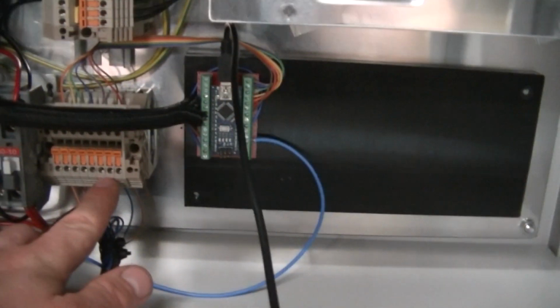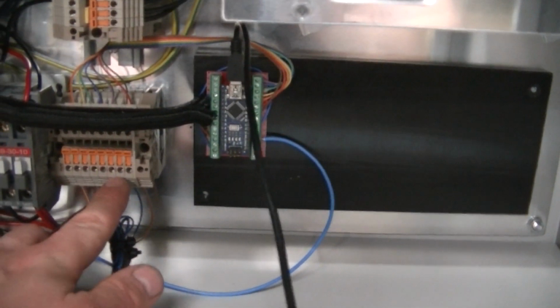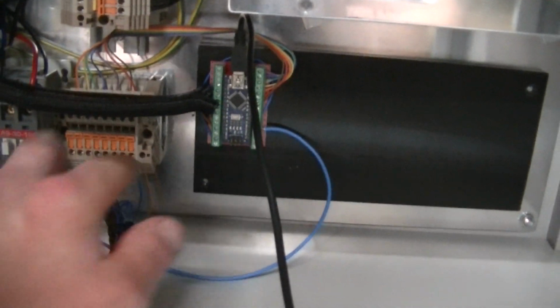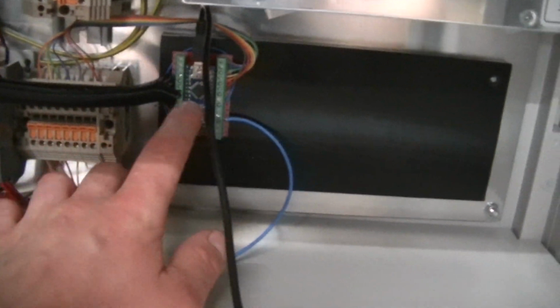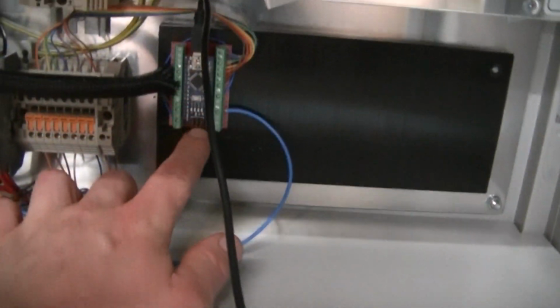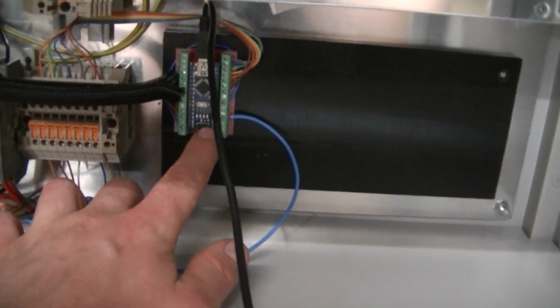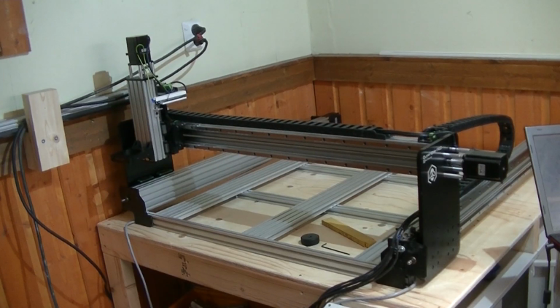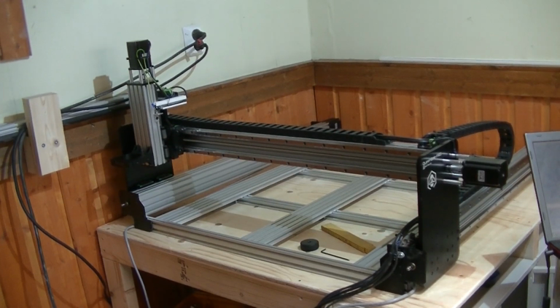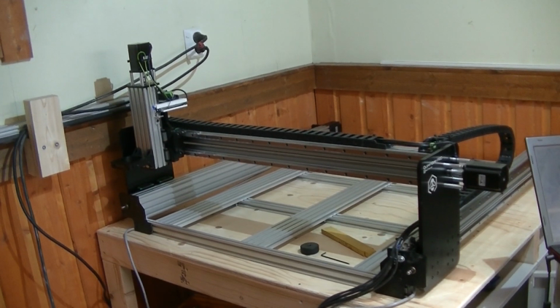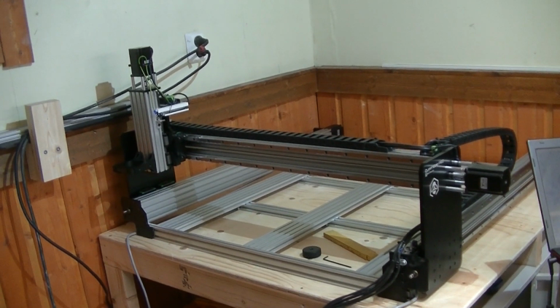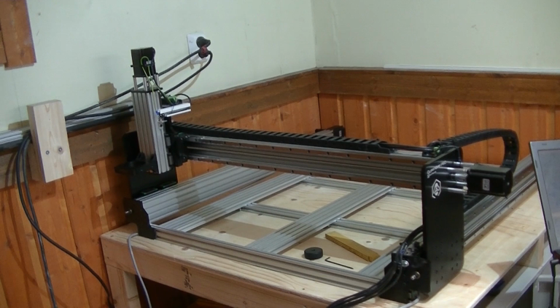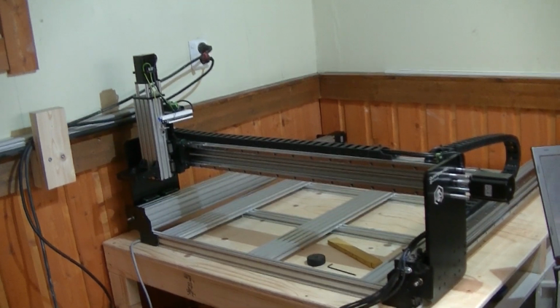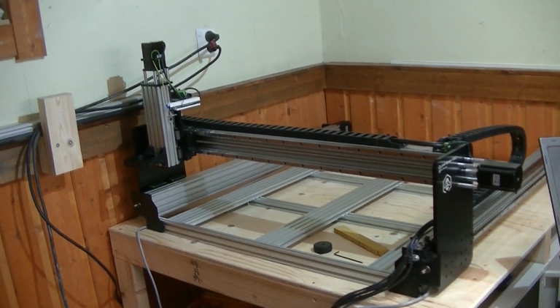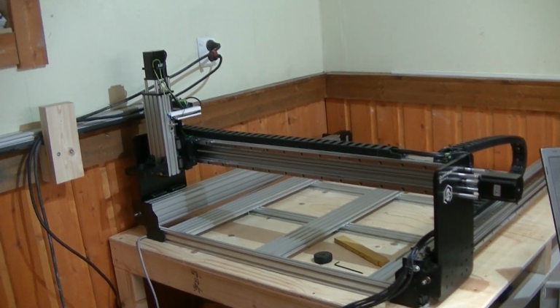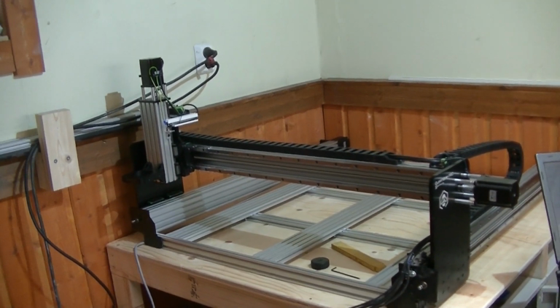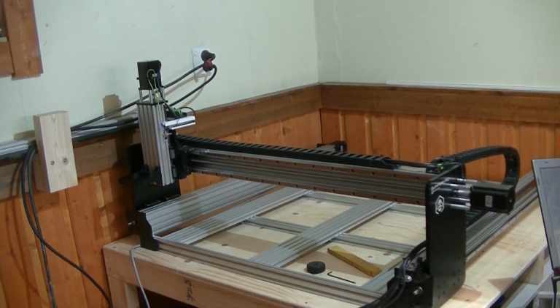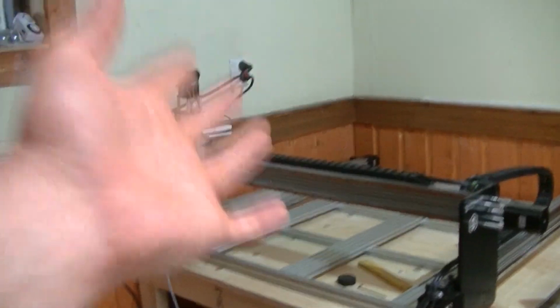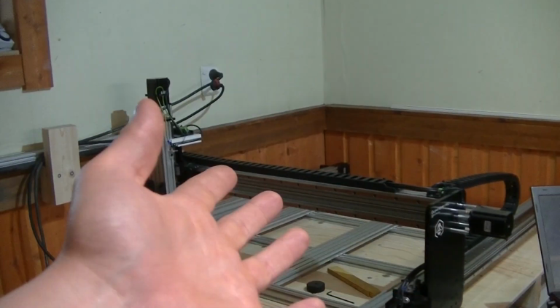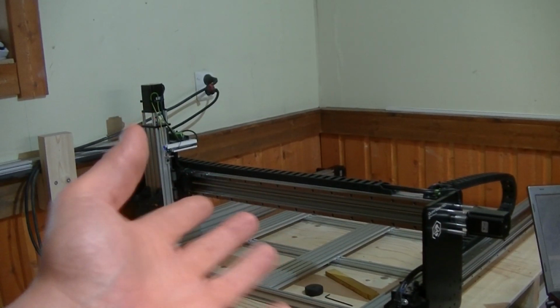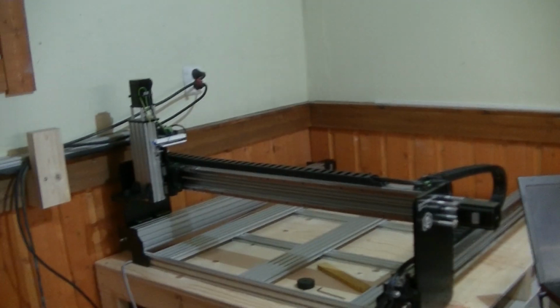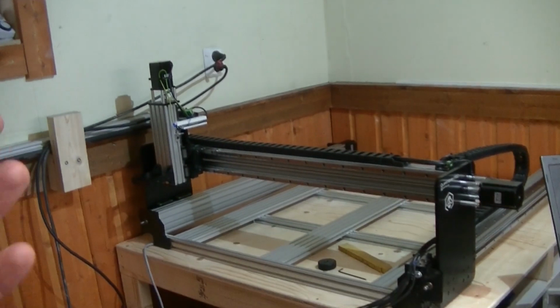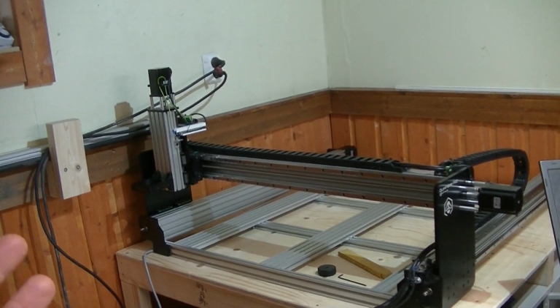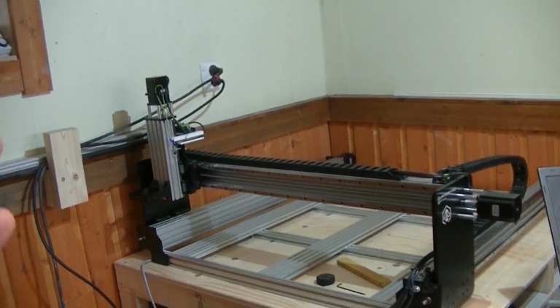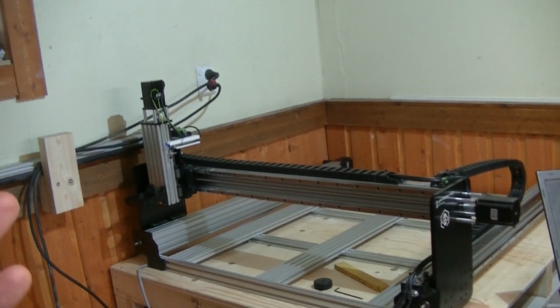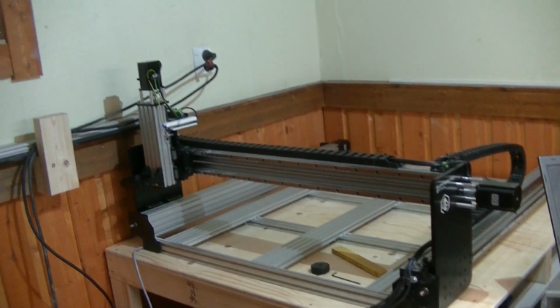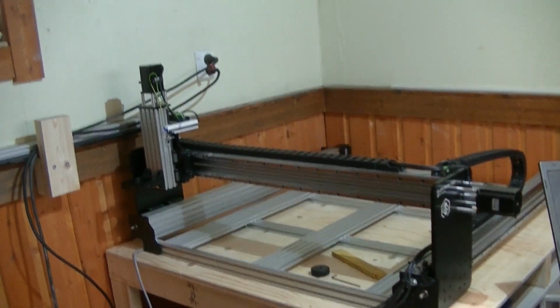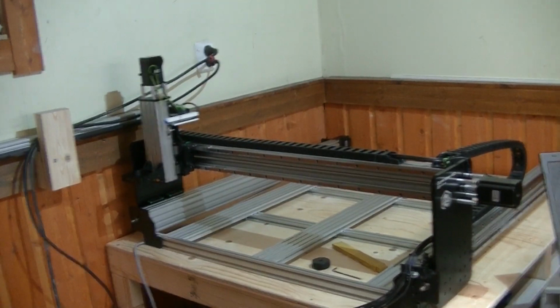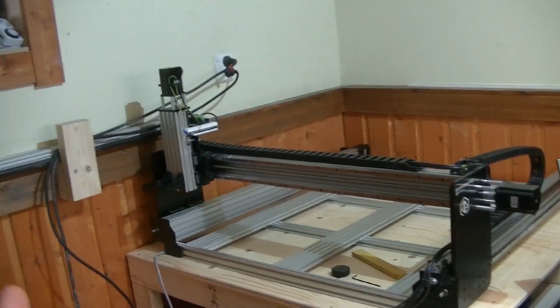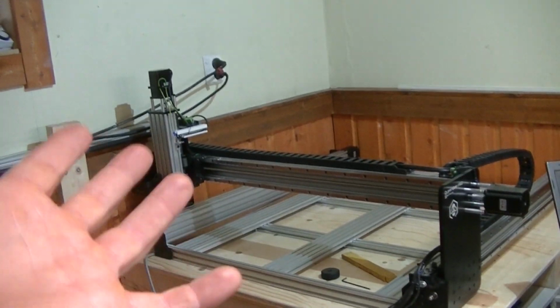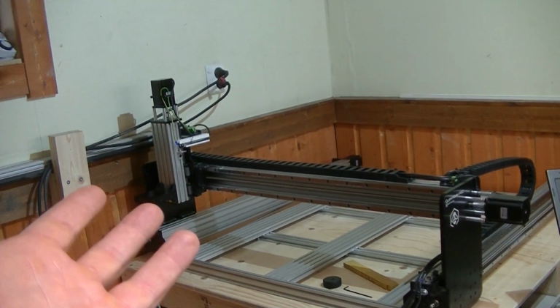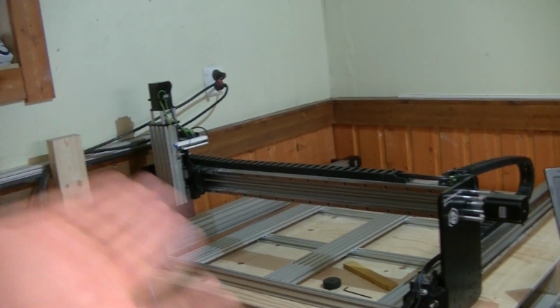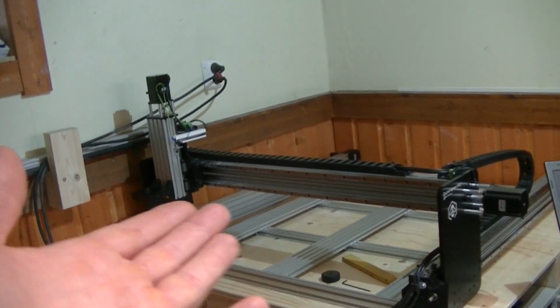I've also installed the brain box. Earlier today I had a comment on part 2 of this video series from someone who's actually building the exact same machine that I am. He was wondering how I installed the limit switches, so I thought I might take a couple of minutes to actually show you exactly what I did.